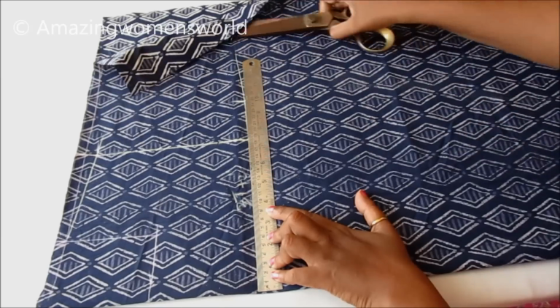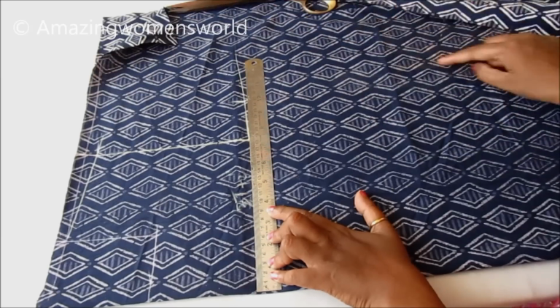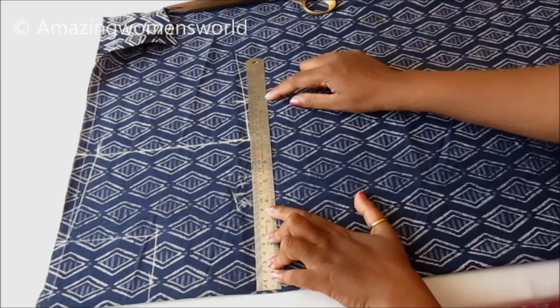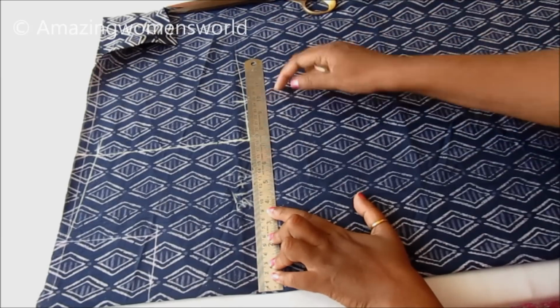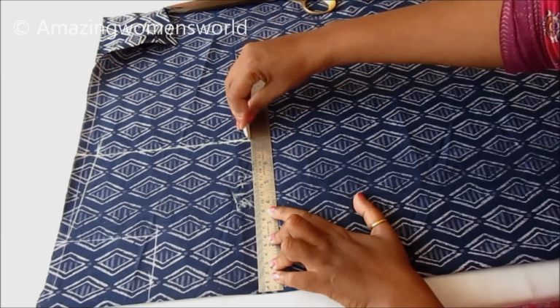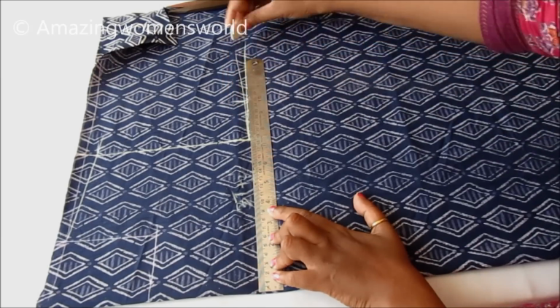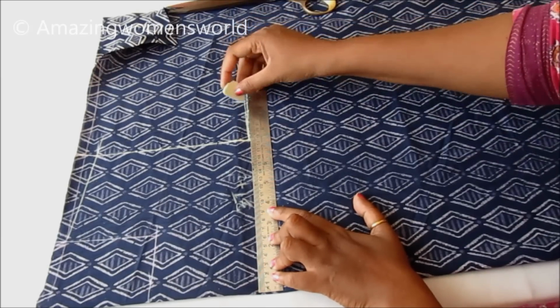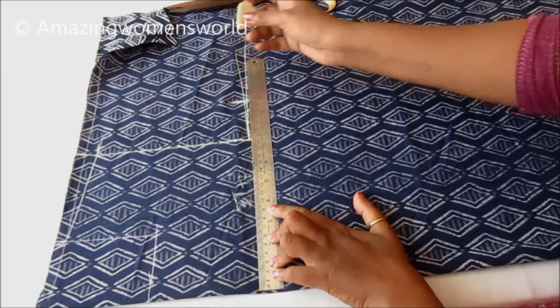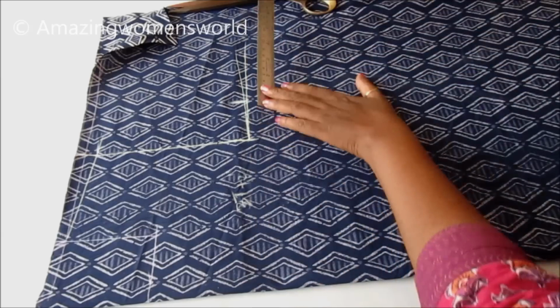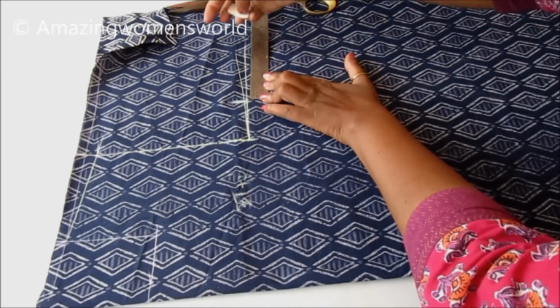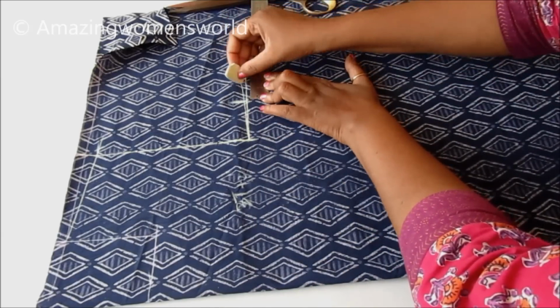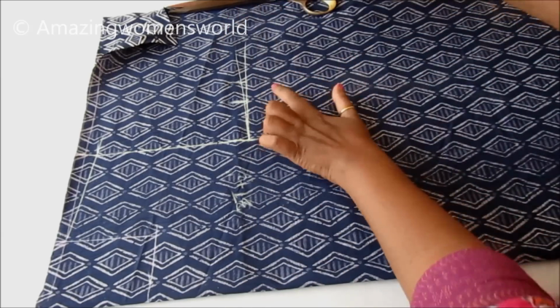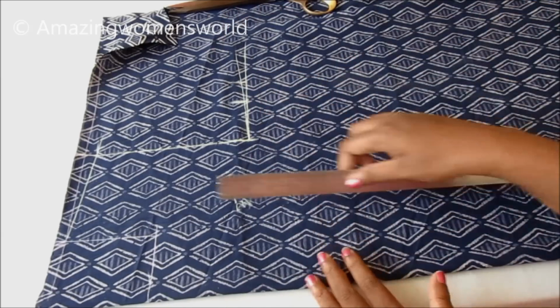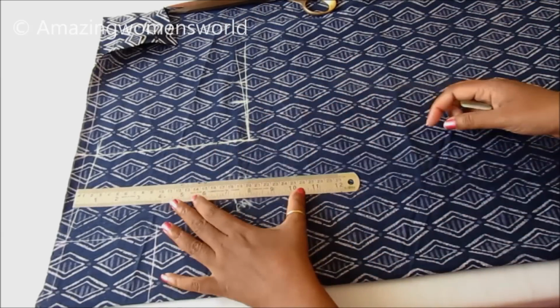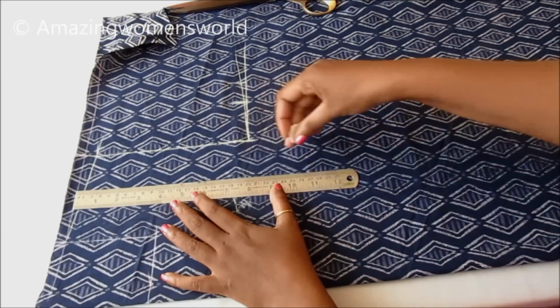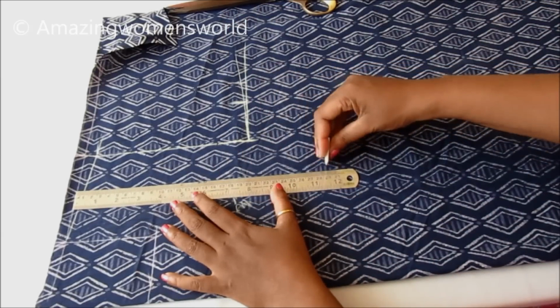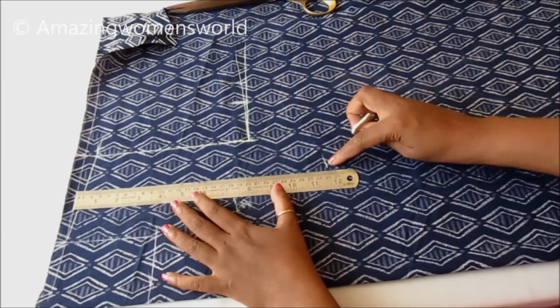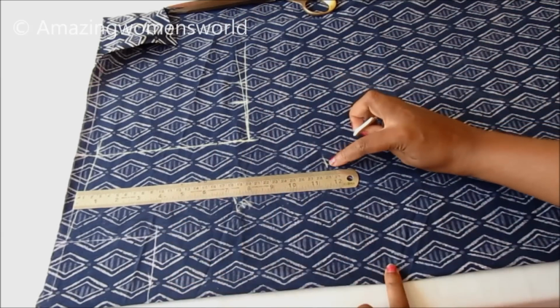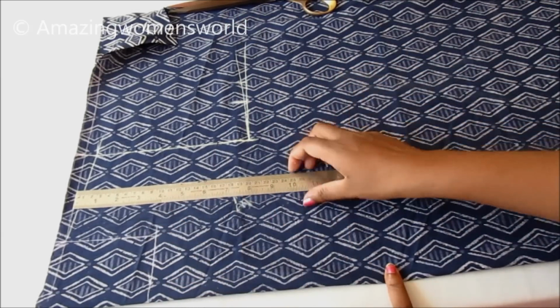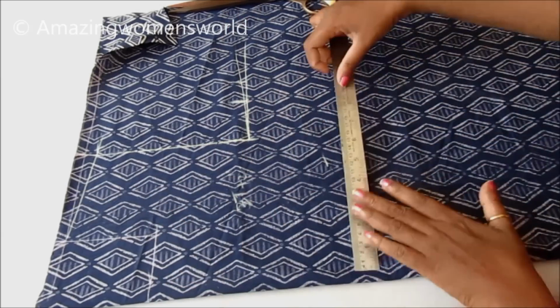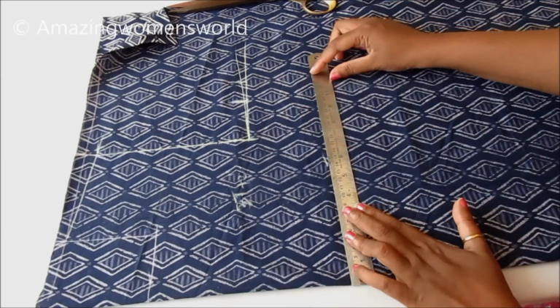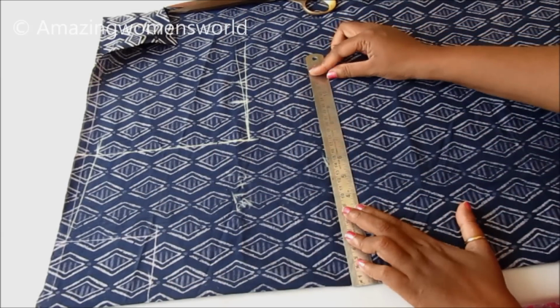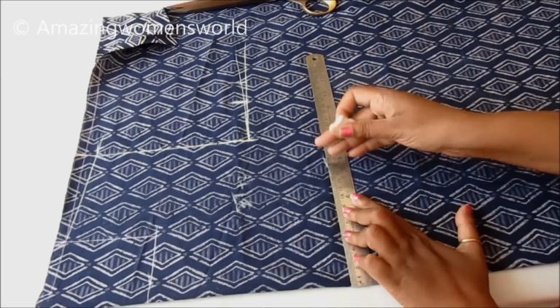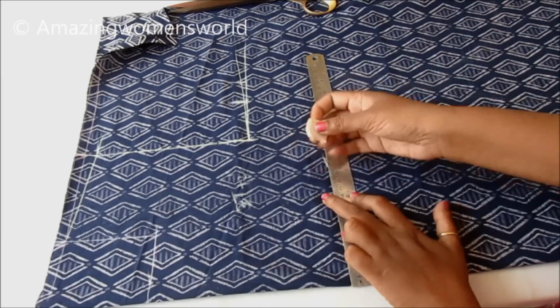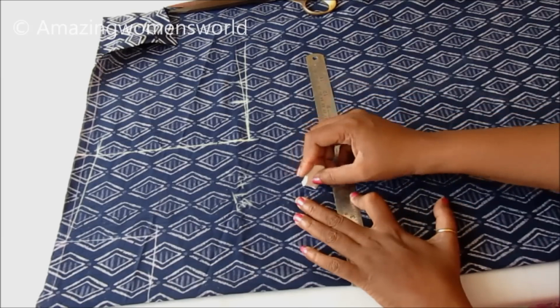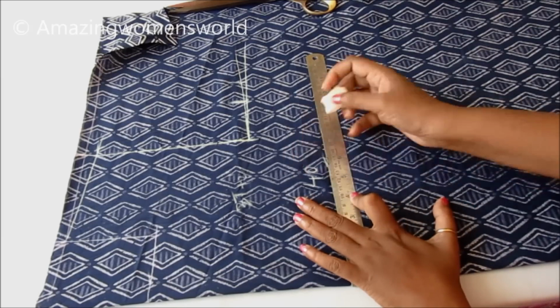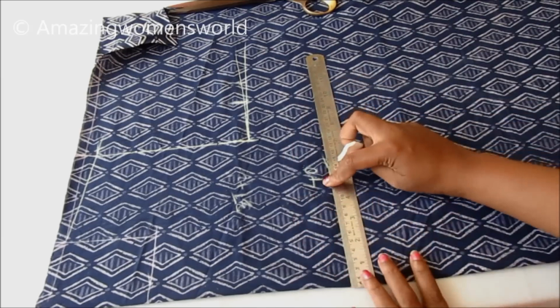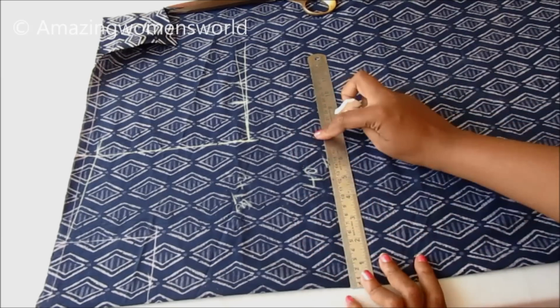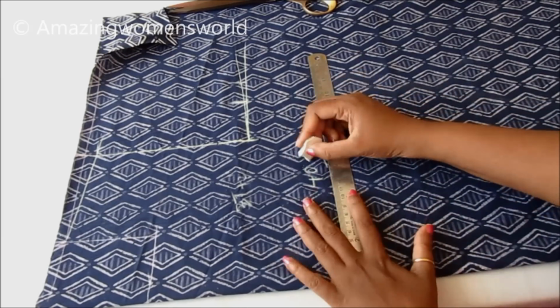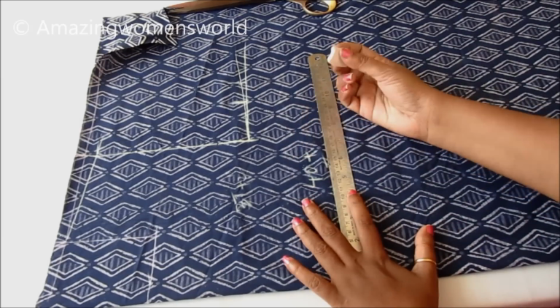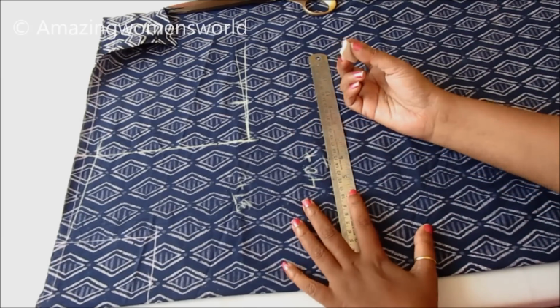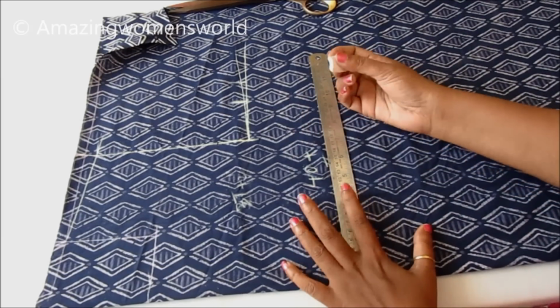Here I'll be marking the fourth part of the chest length. The chest length is 37 inches, adding 2 inches ease which makes it 39 inches. A fourth part of 39 inches is 9.75 inches, and also marking 1 inch seam allowance.